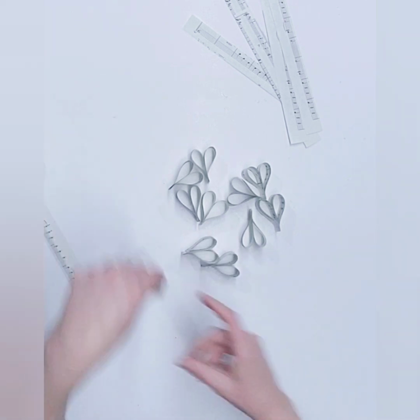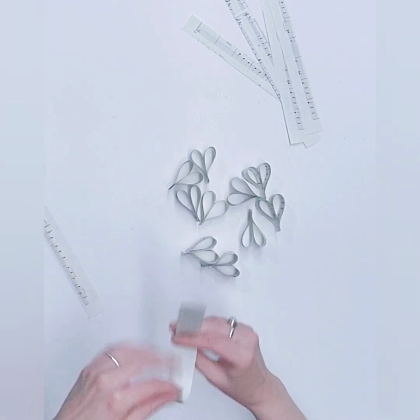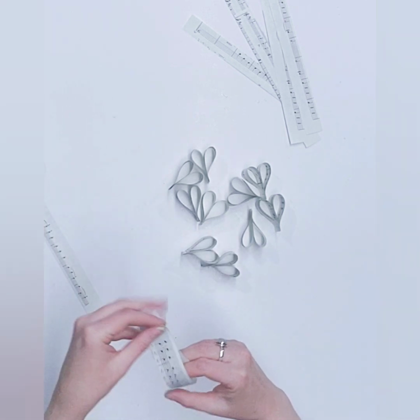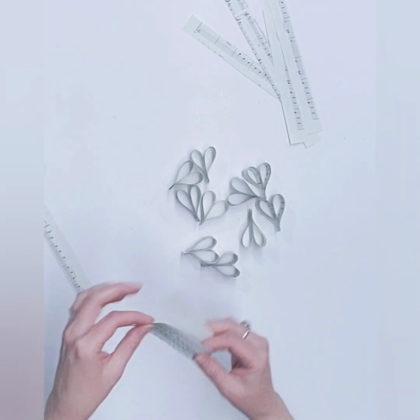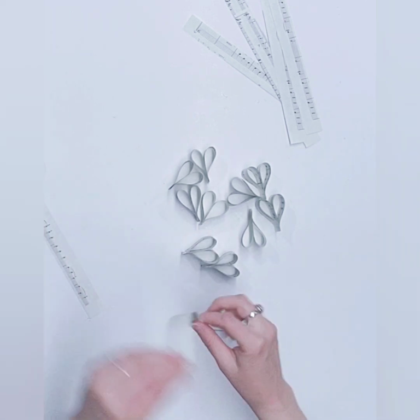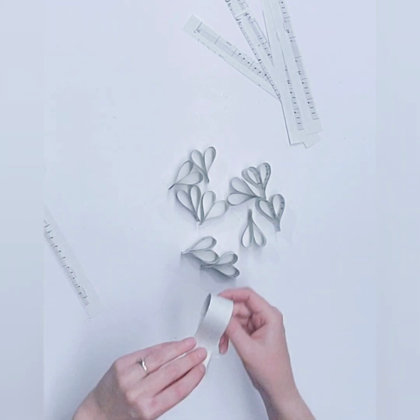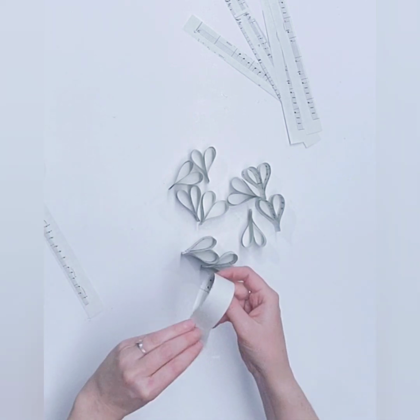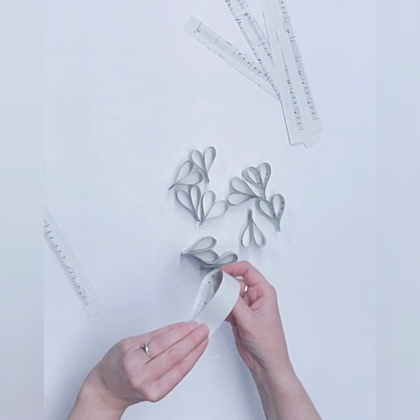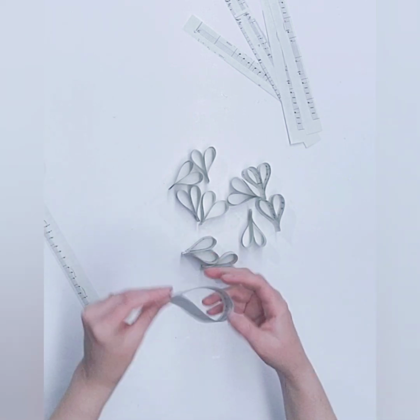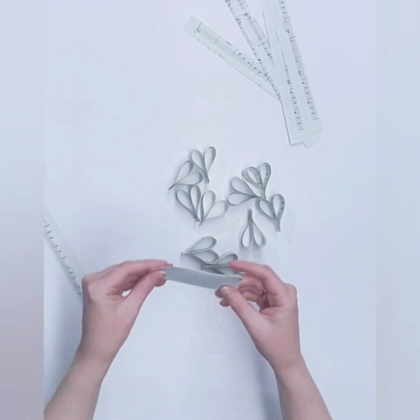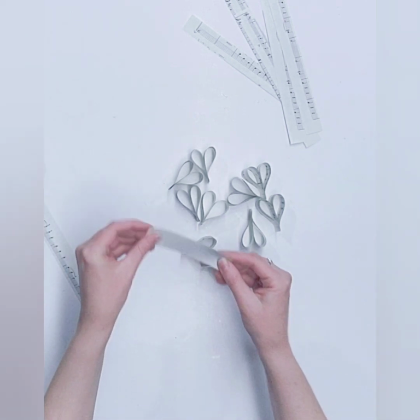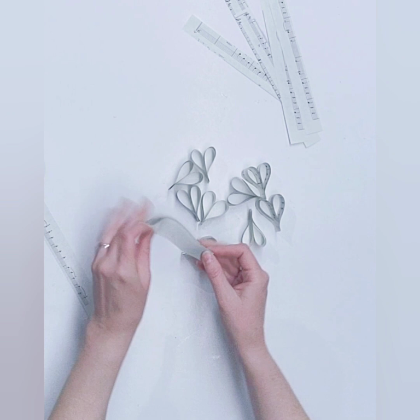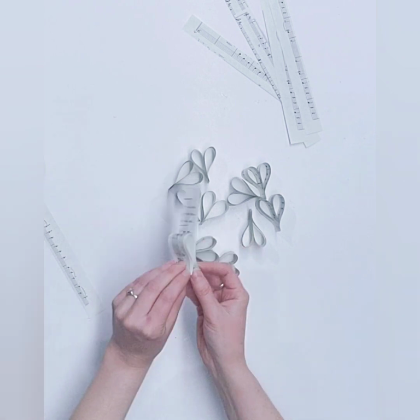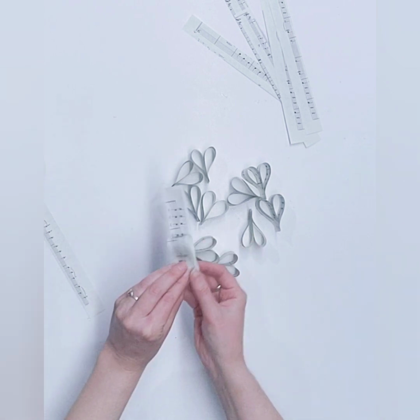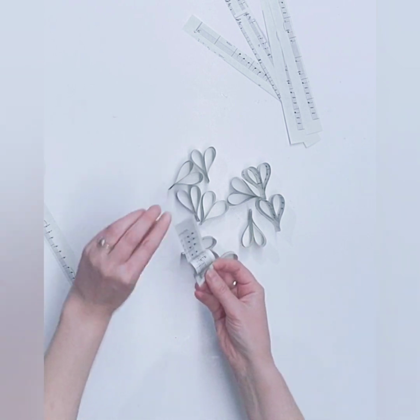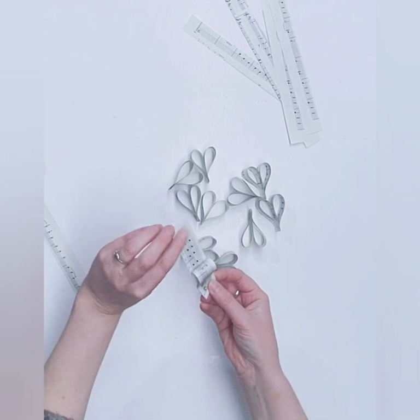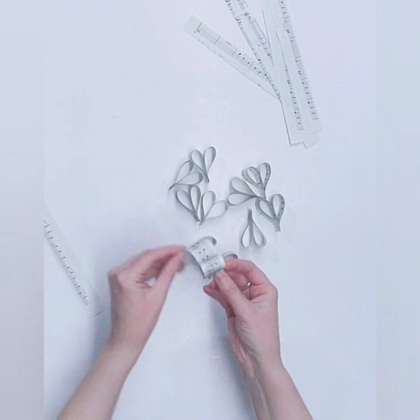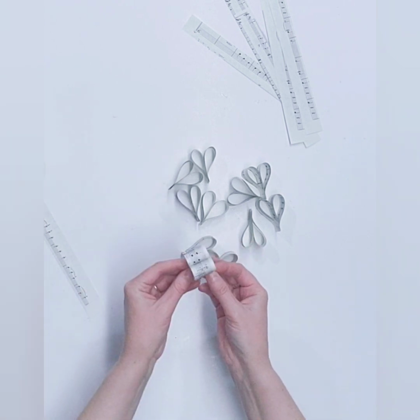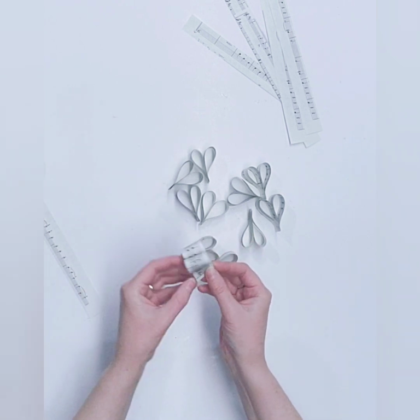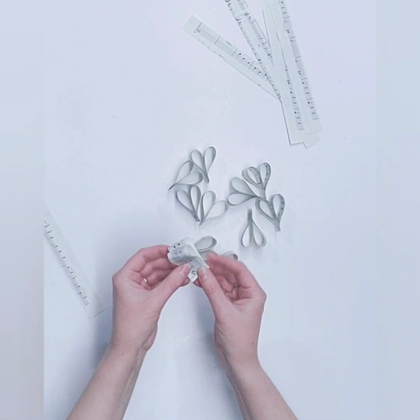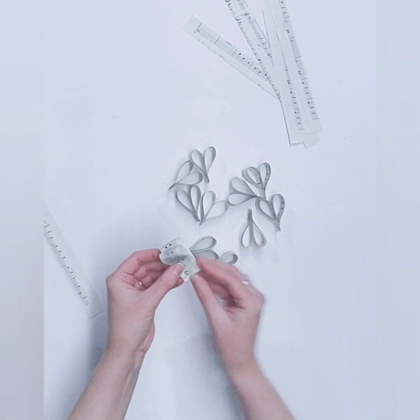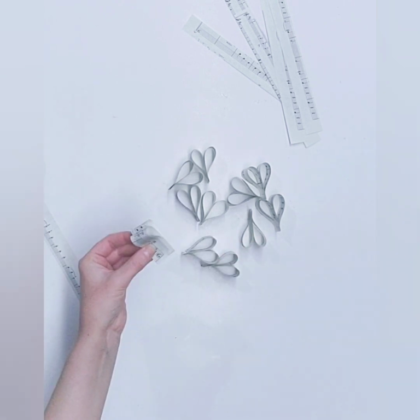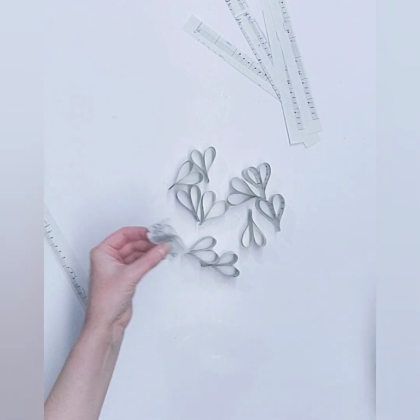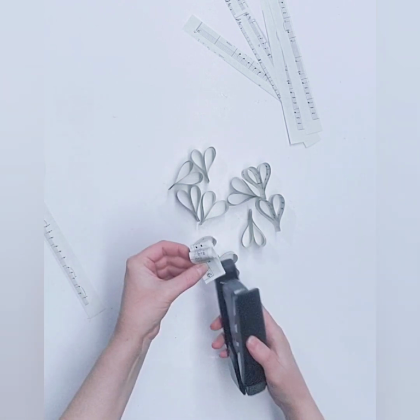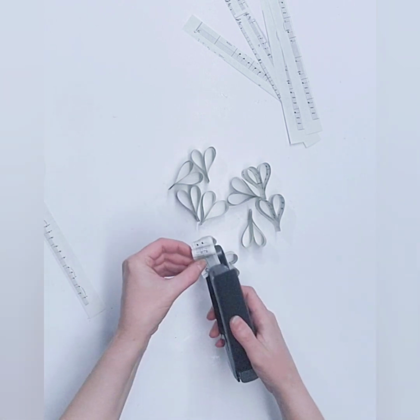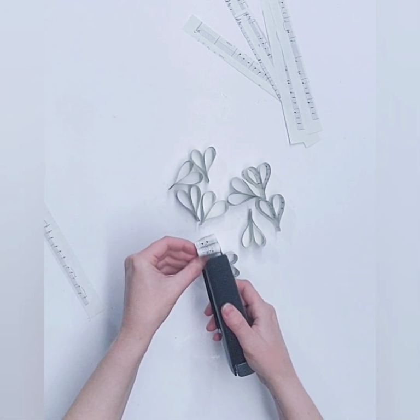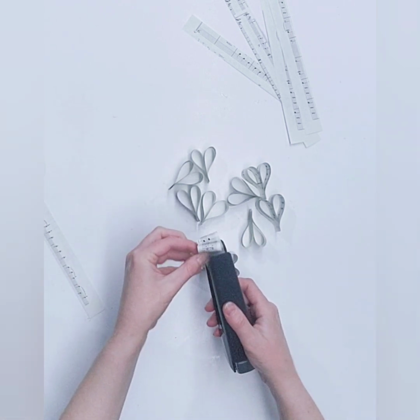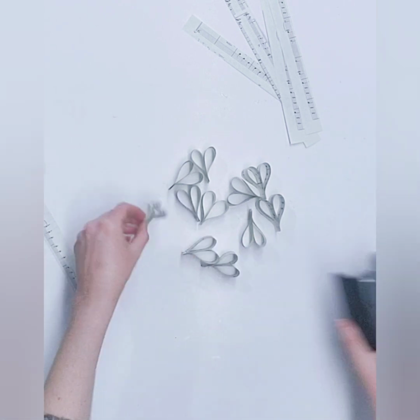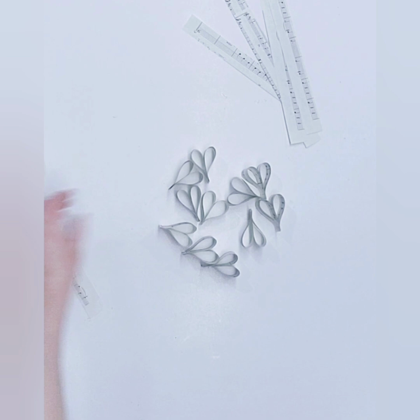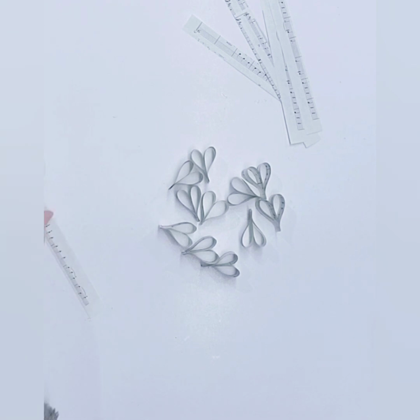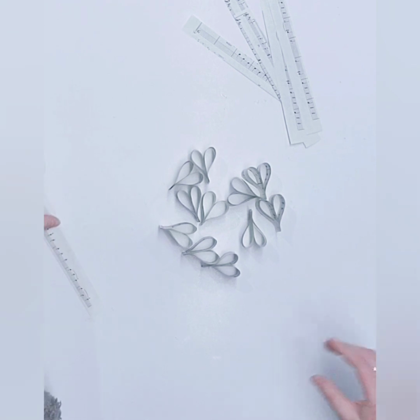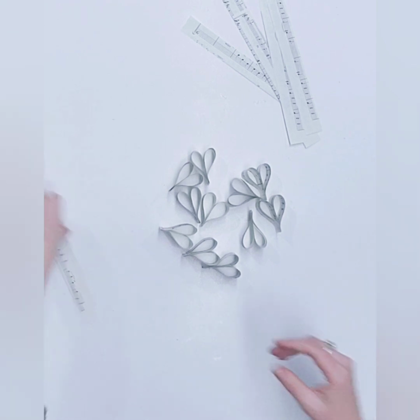Also, if you decide to hang your snowflake on a holiday tree, you want it to kind of go with everyone's color palette. And white and ivory goes with everything.